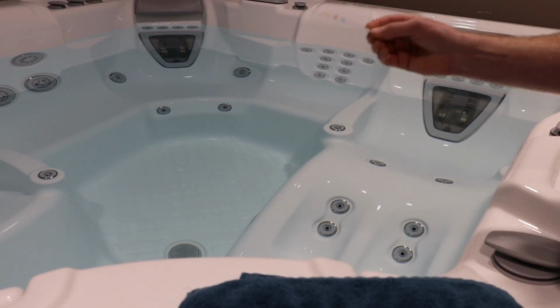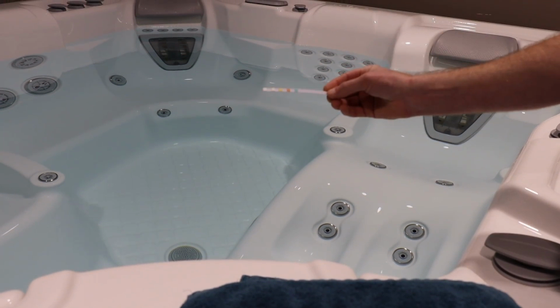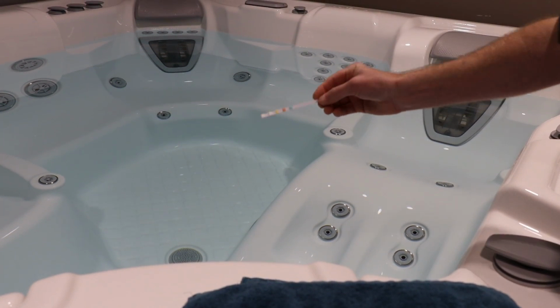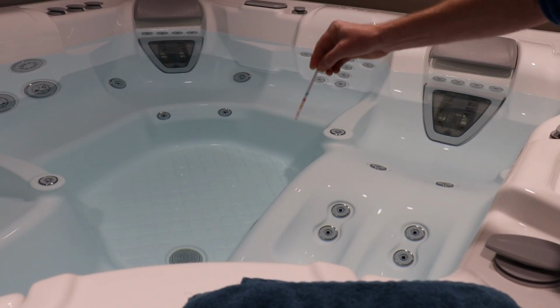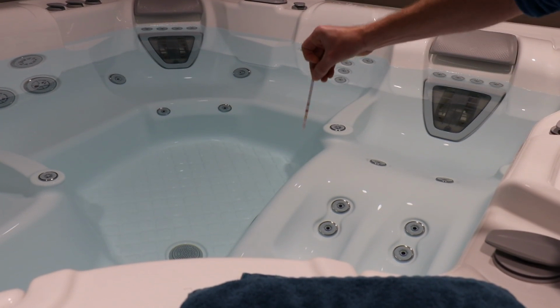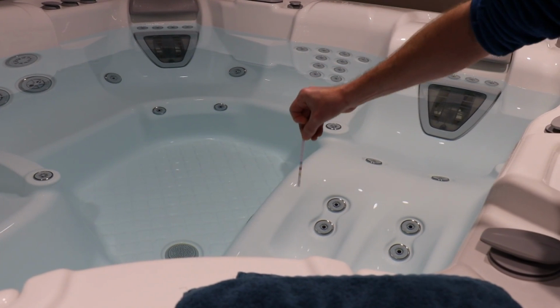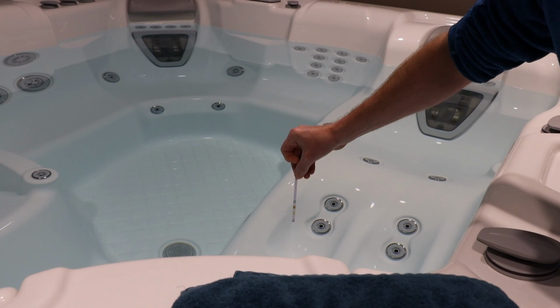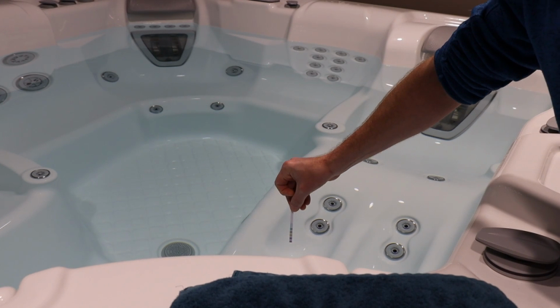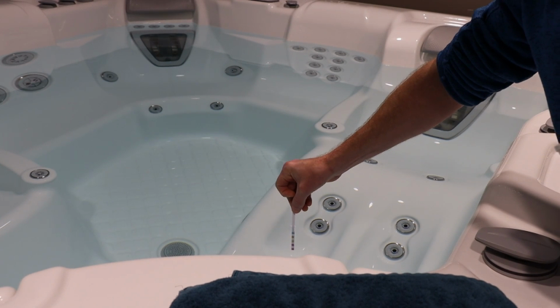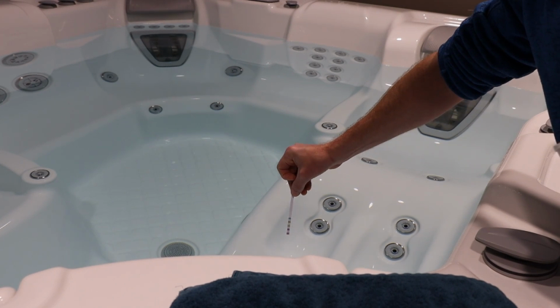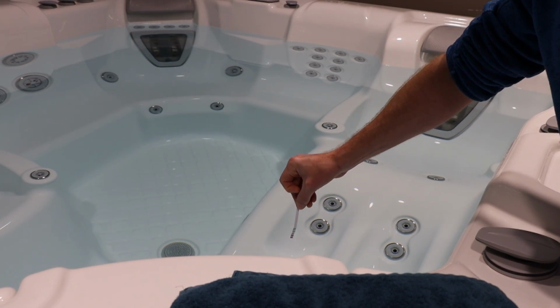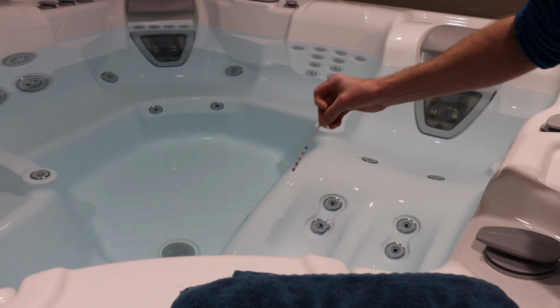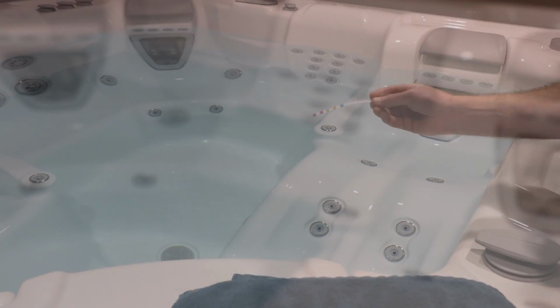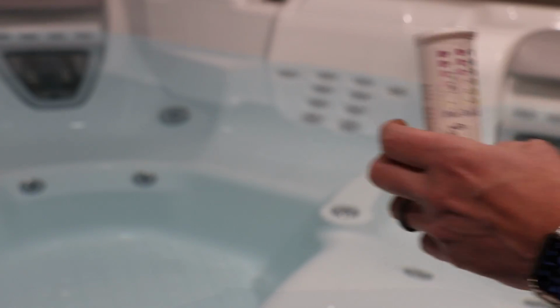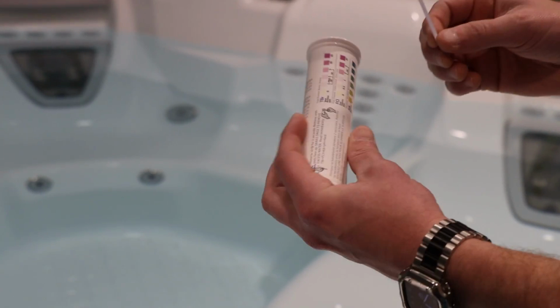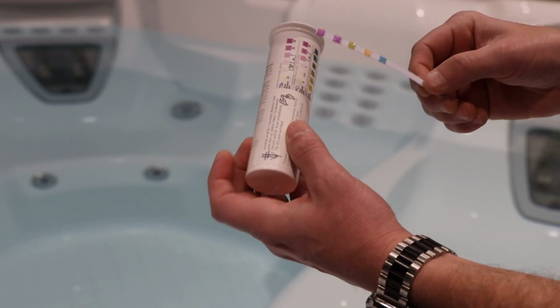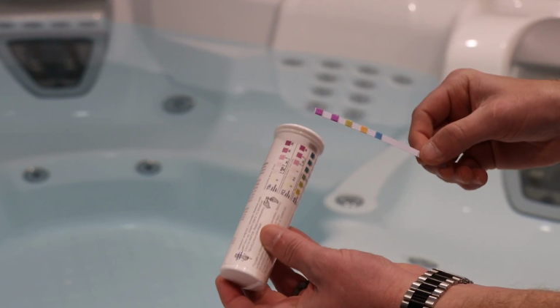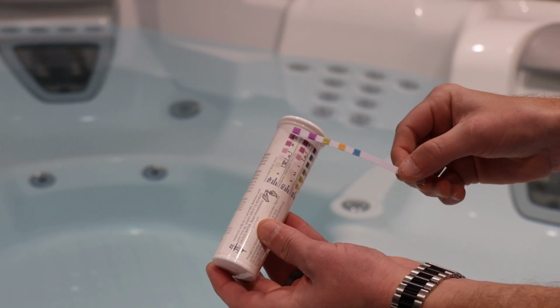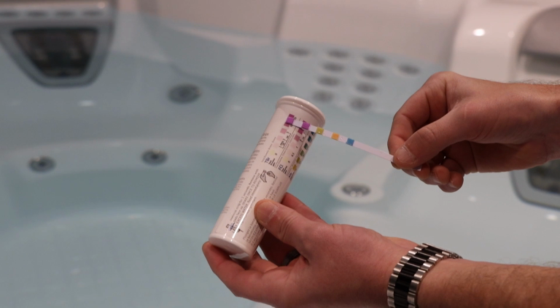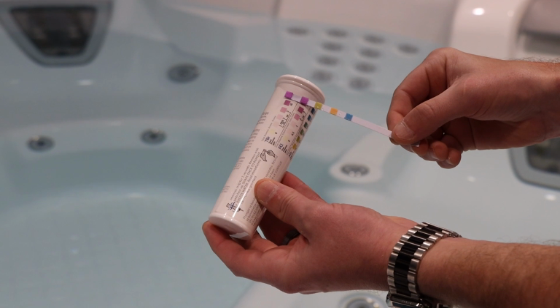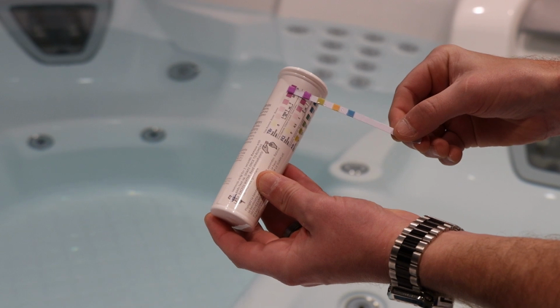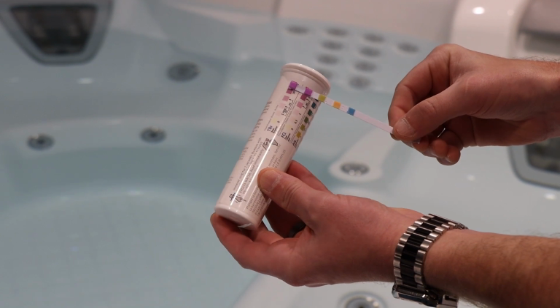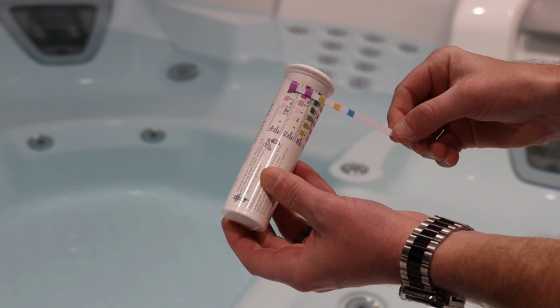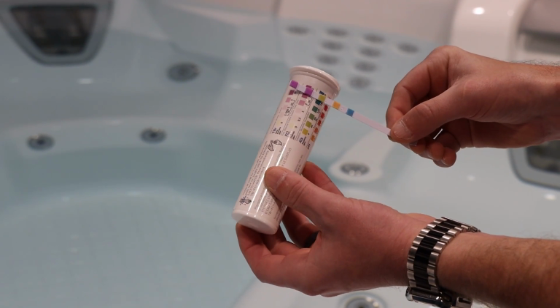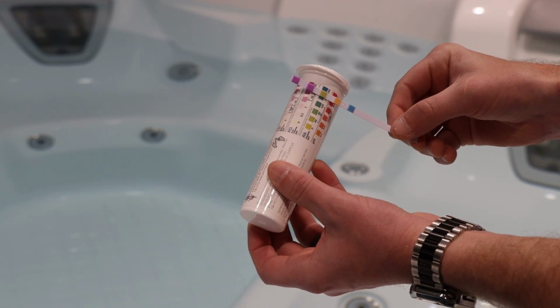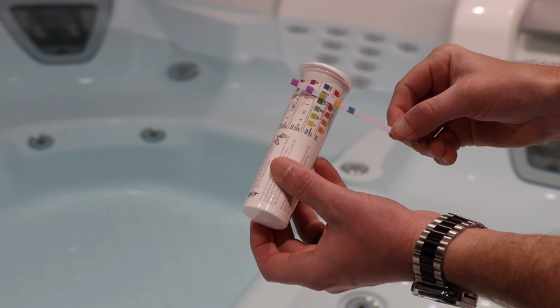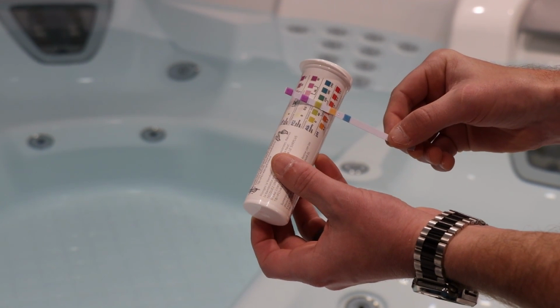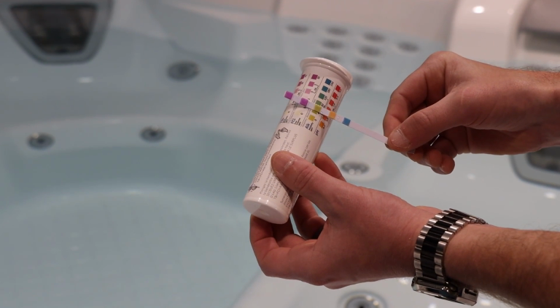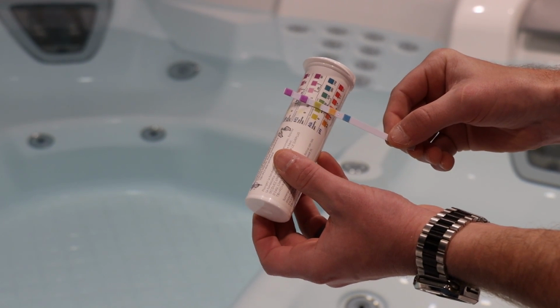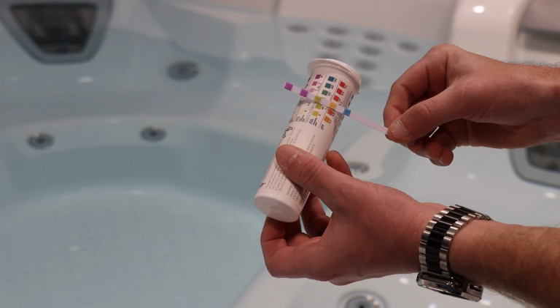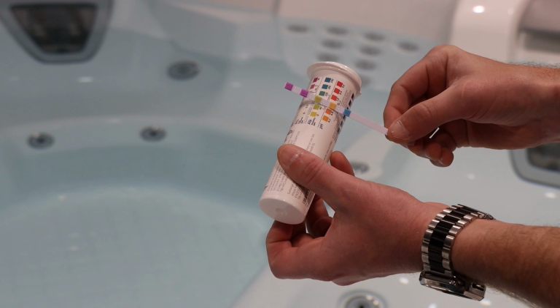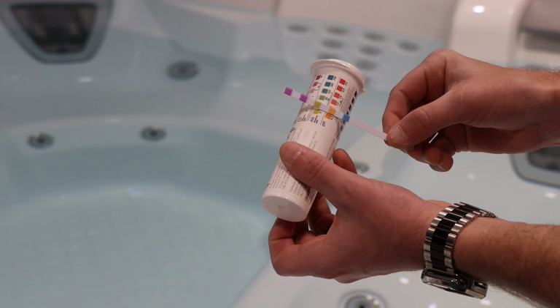Dip the strip into your water and swirl it for 2 seconds. Shake to remove the excess water. Hold the strip perpendicular to the tub so that the color chart is horizontal, and compare the squares on the strip to the chart on the tub.